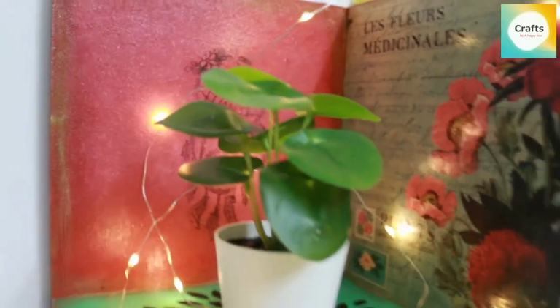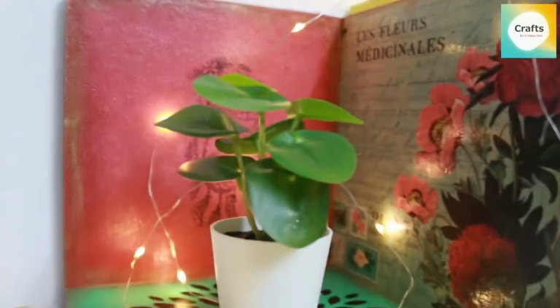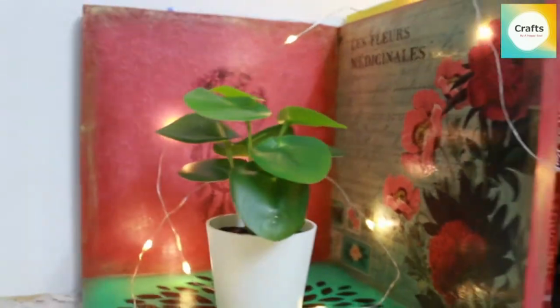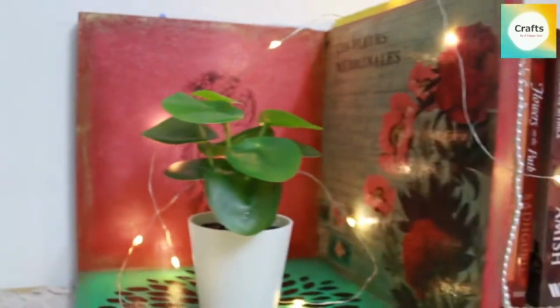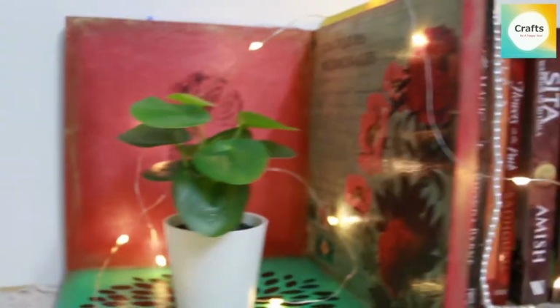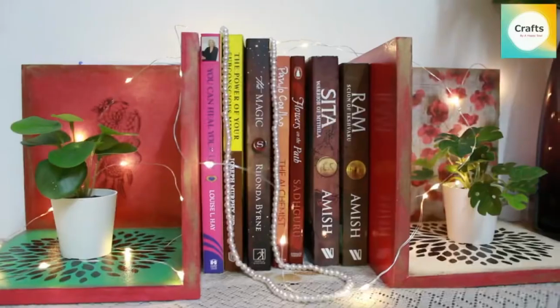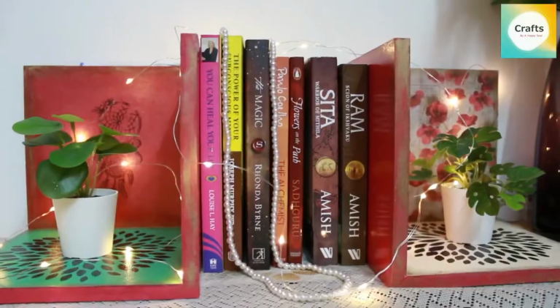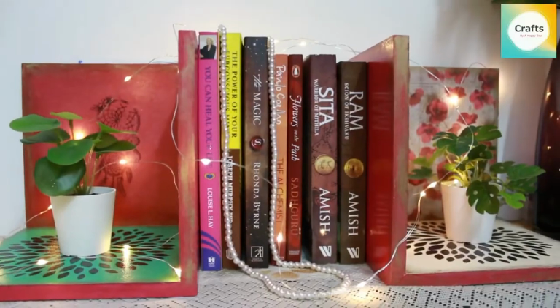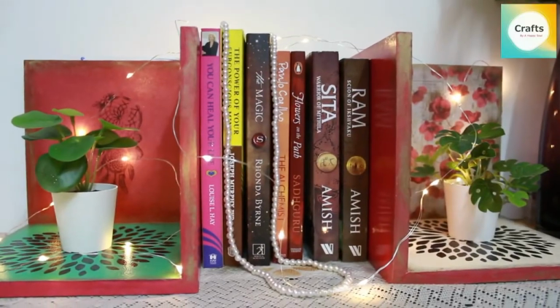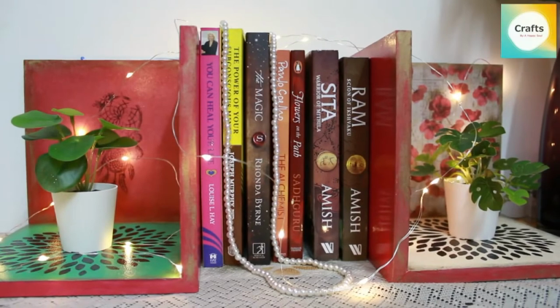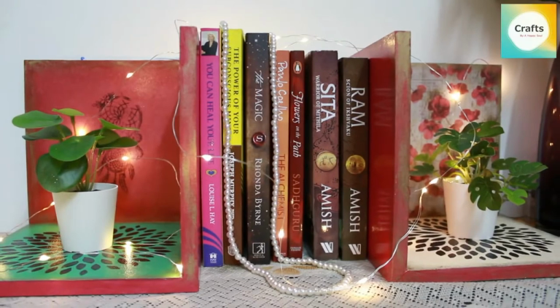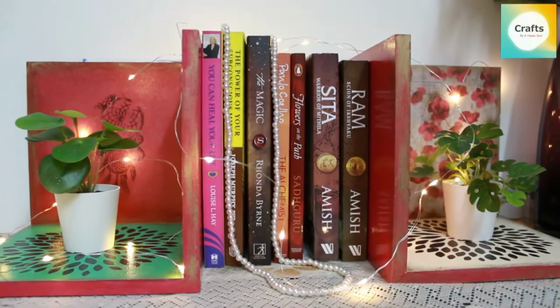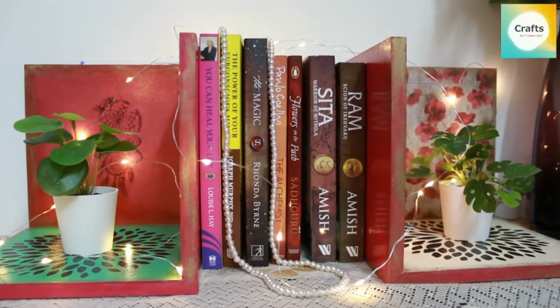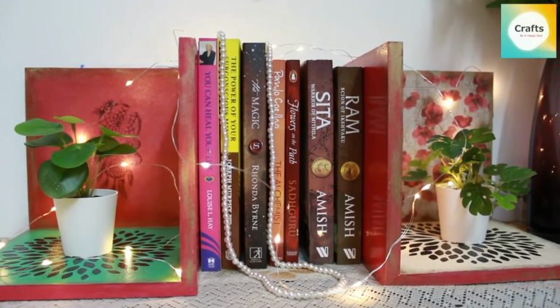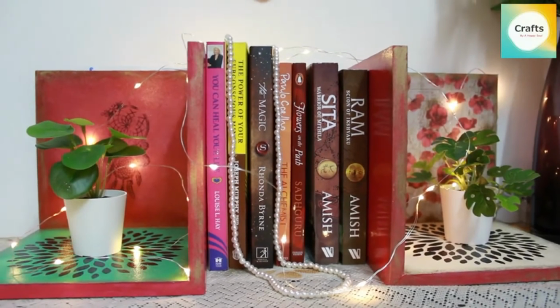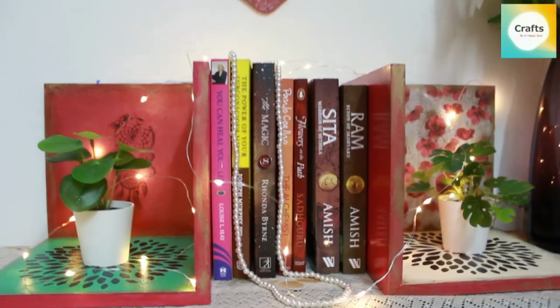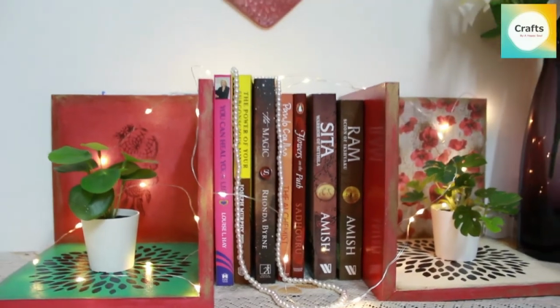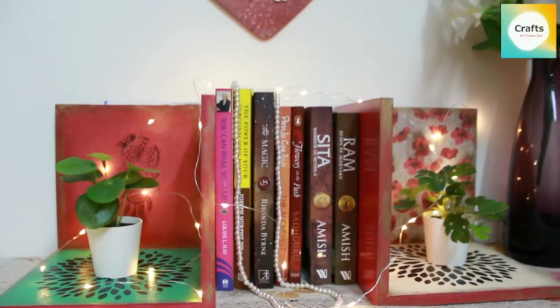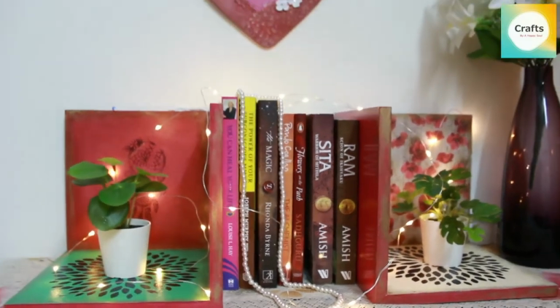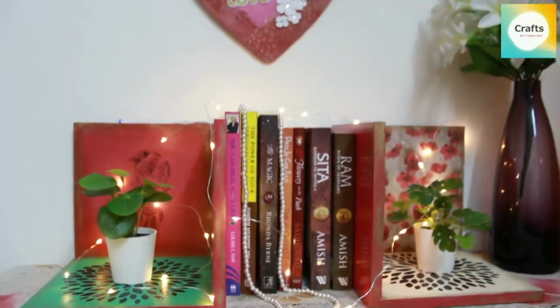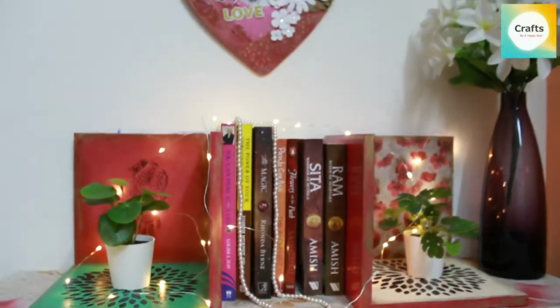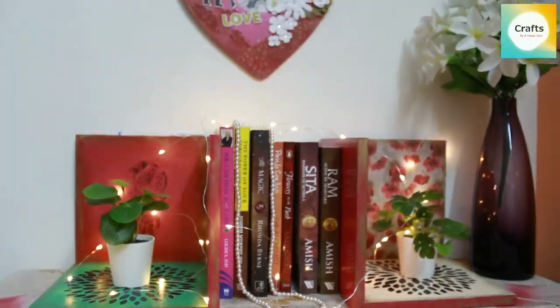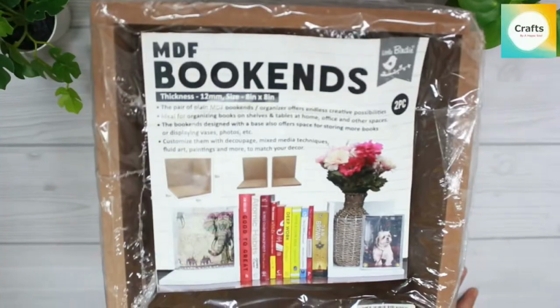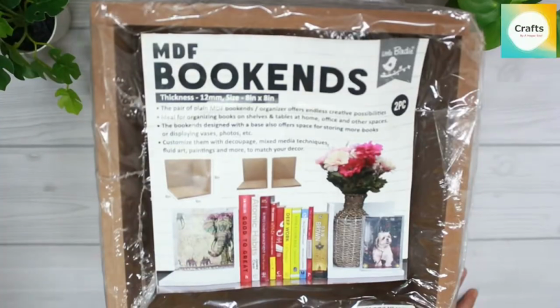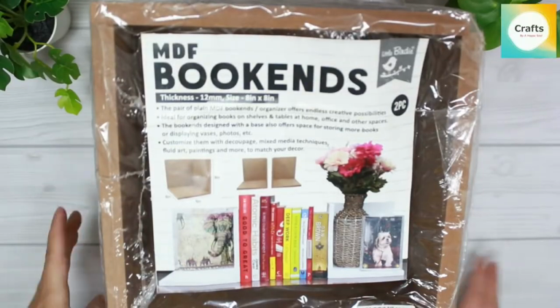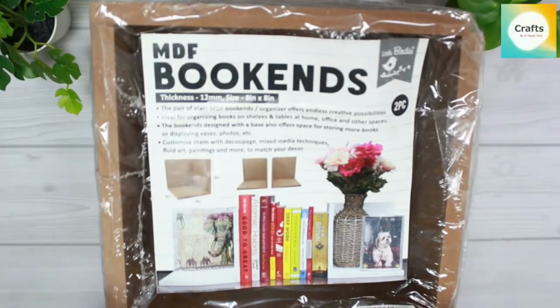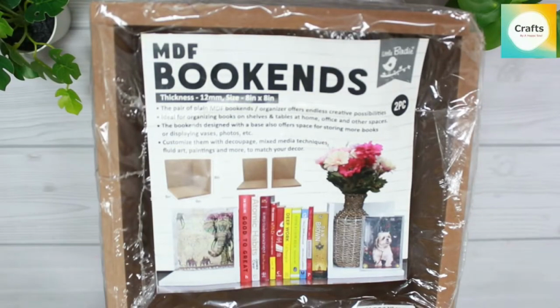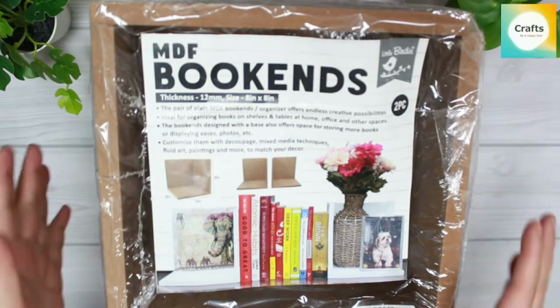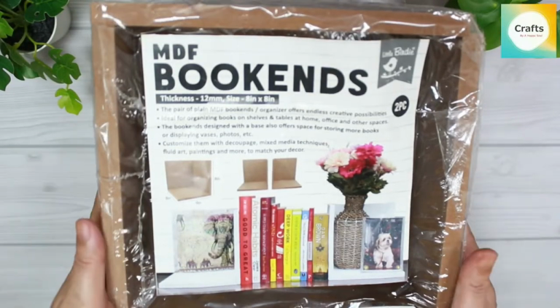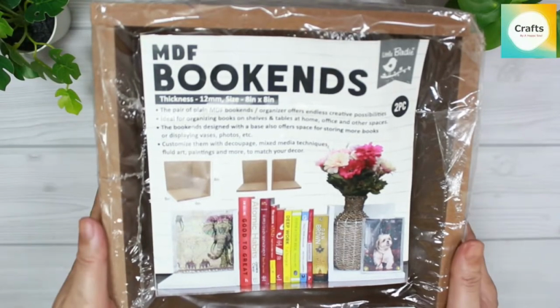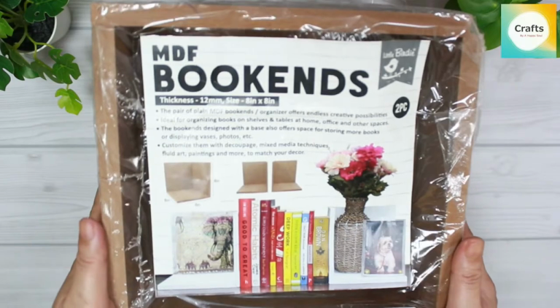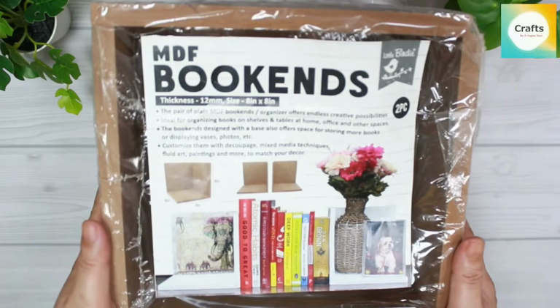Let's start! For this DIY, I ordered wooden book ends.